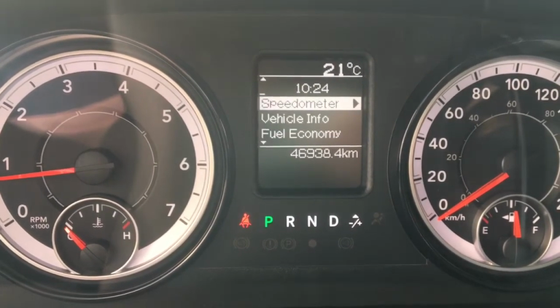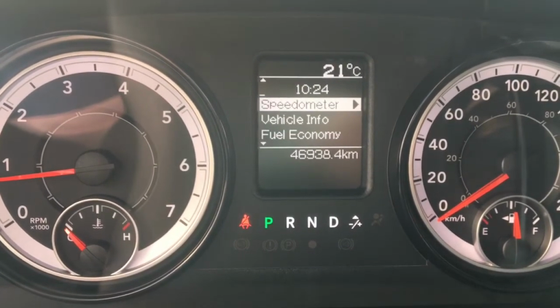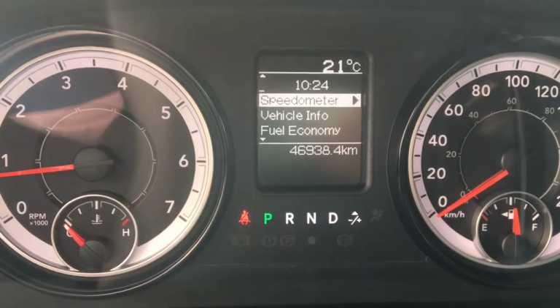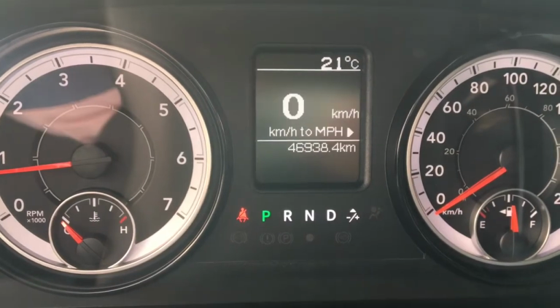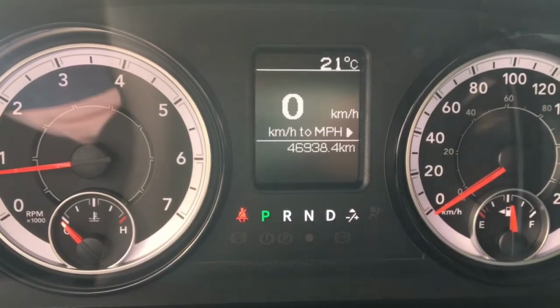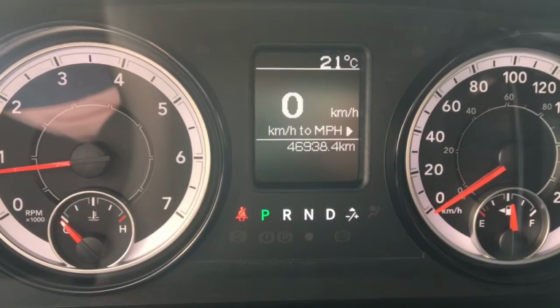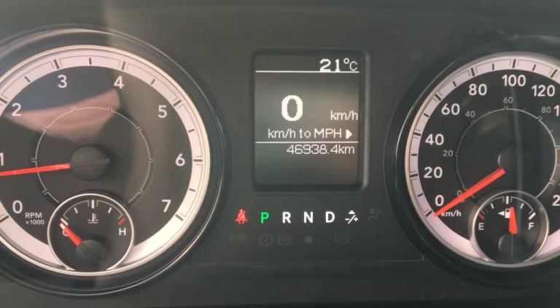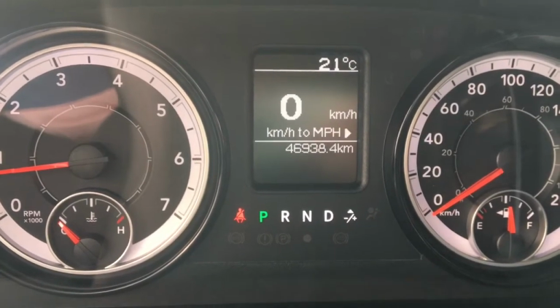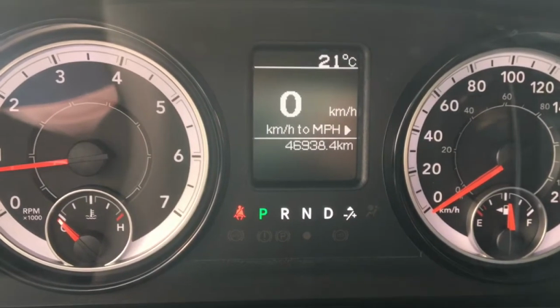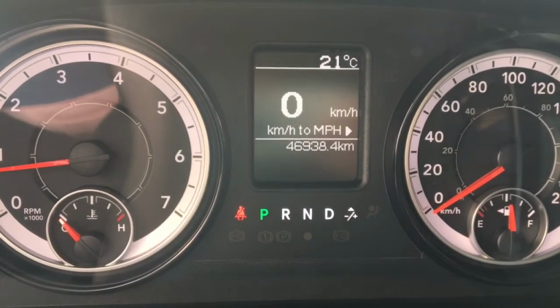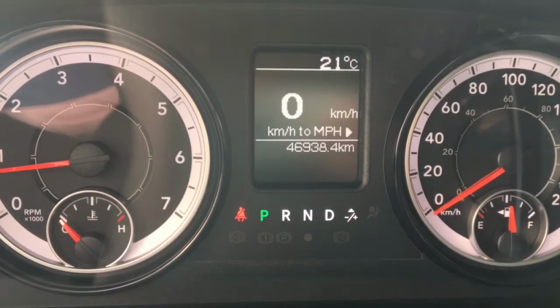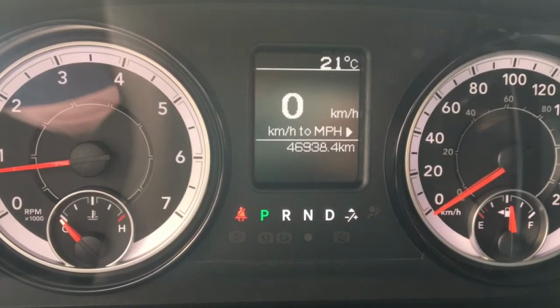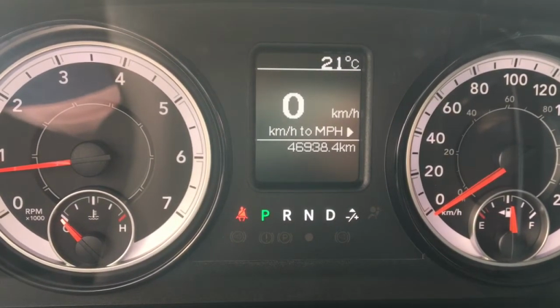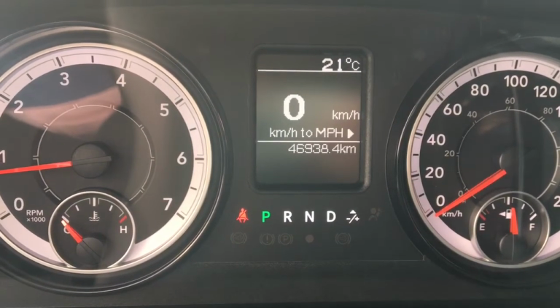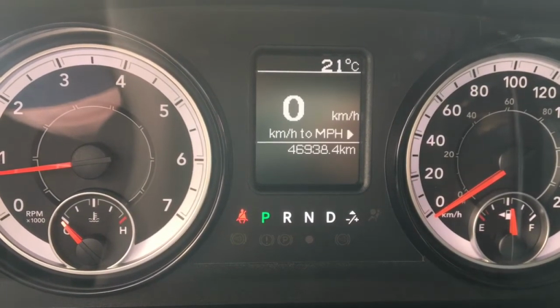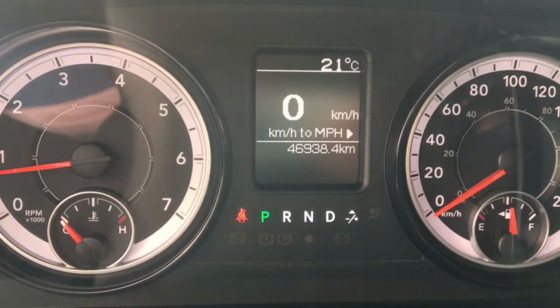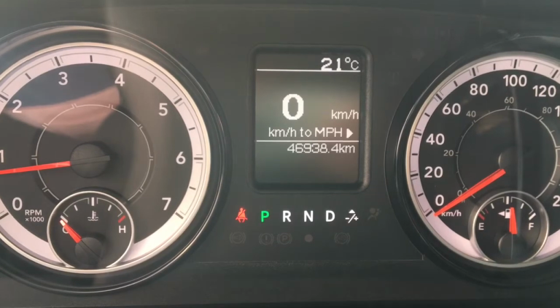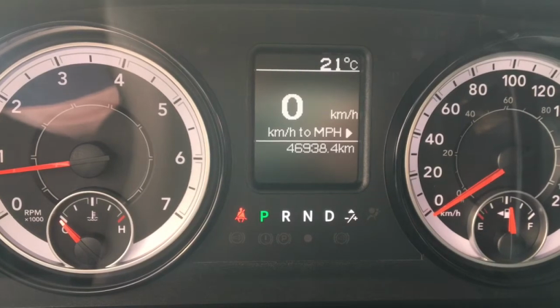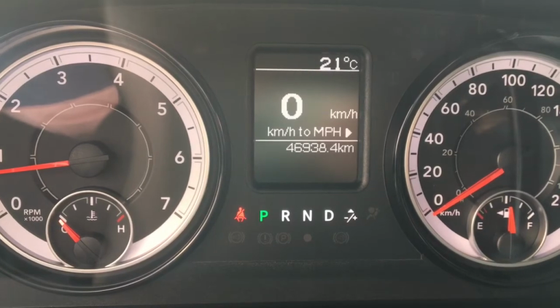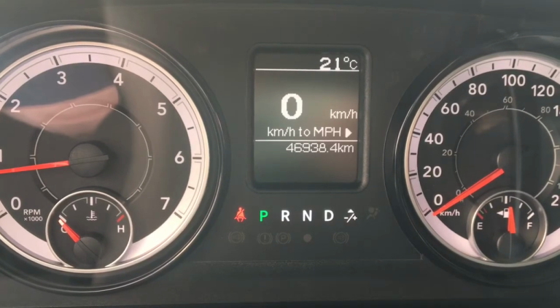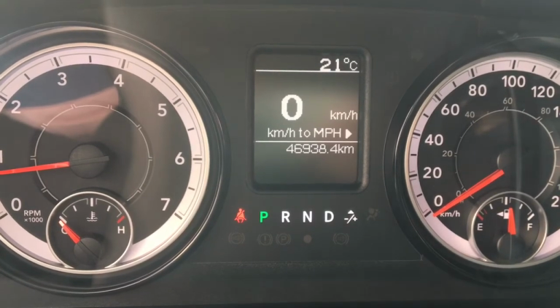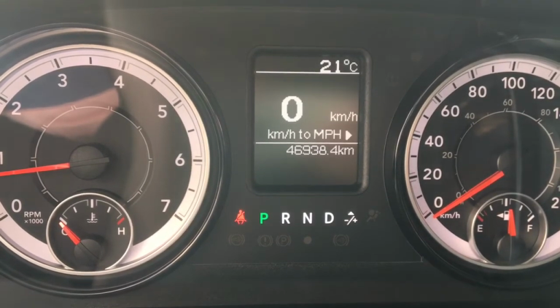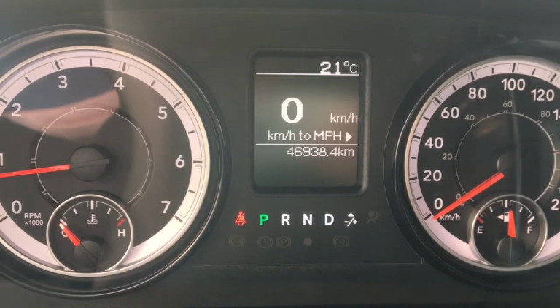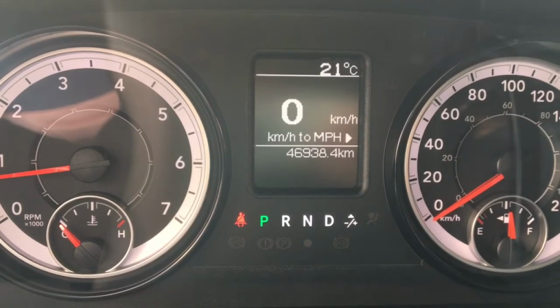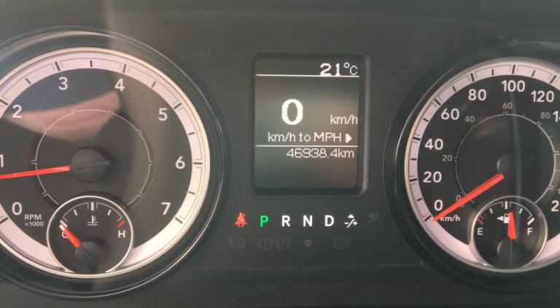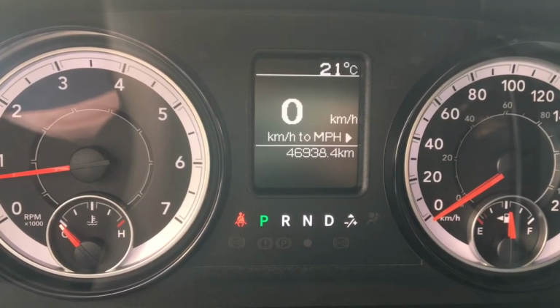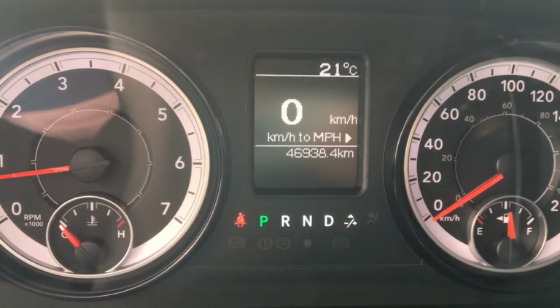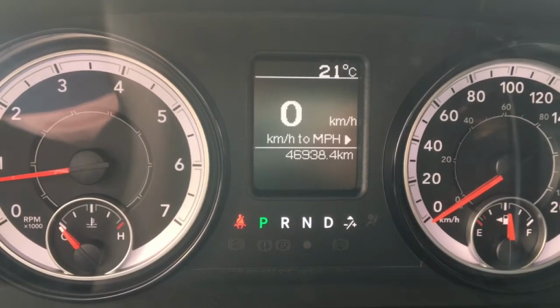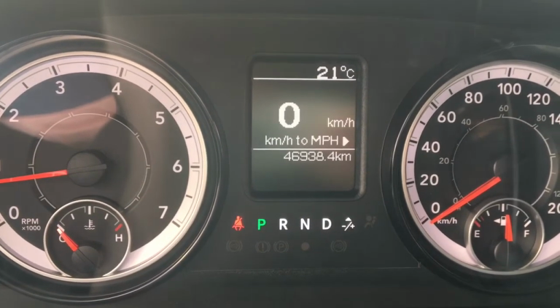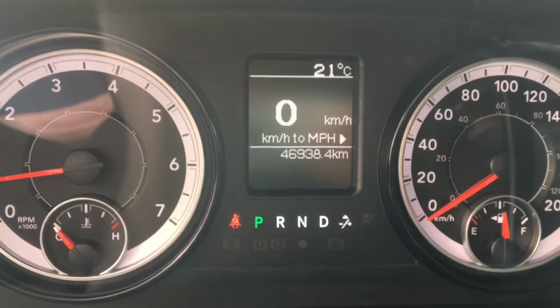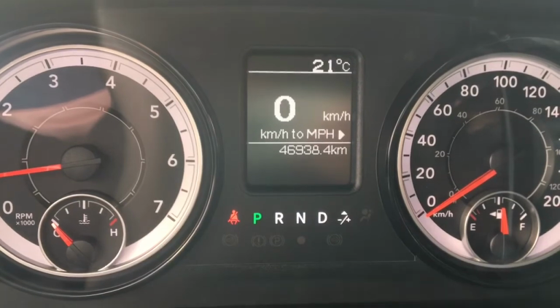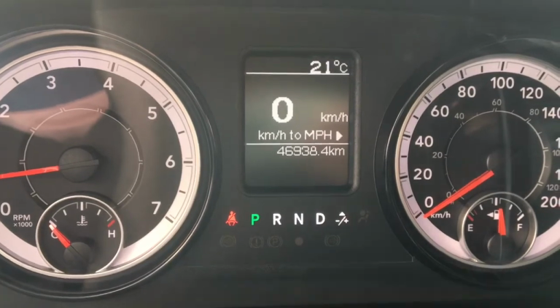There are currently 46,938 kilometers on this vehicle, so lots of life left. But if you want to make sure you're fully covered, speak to your financial advisor about purchasing accident warranties.